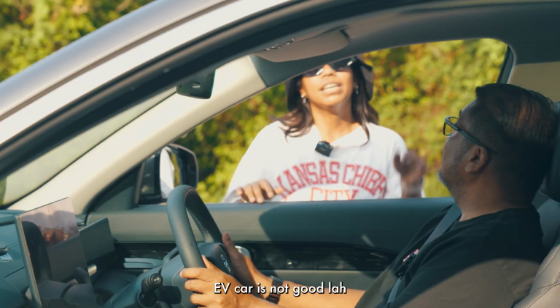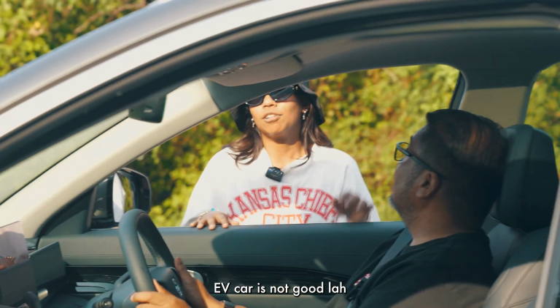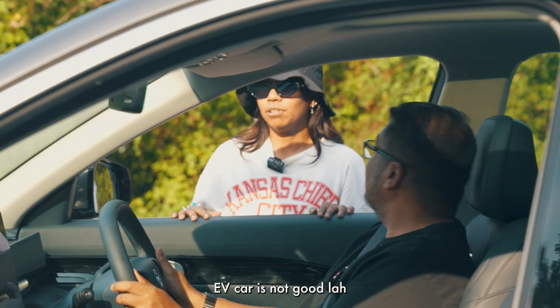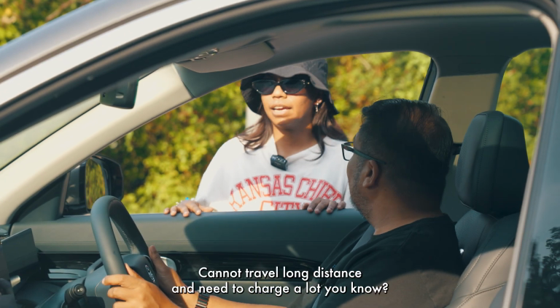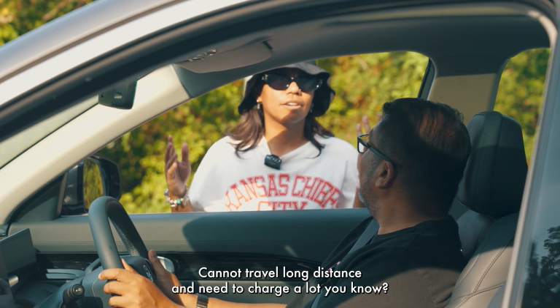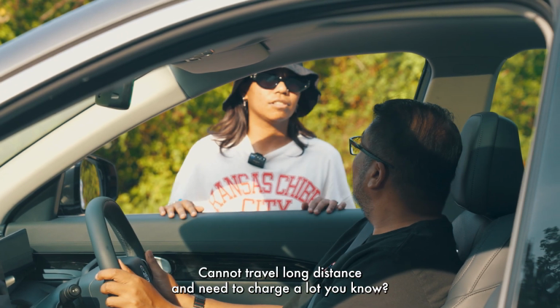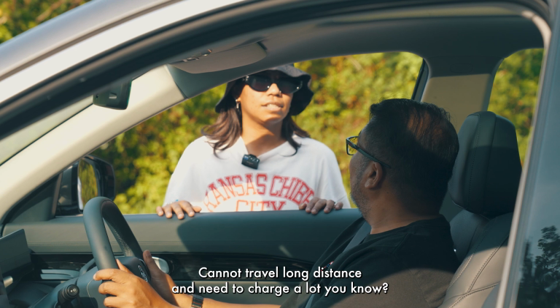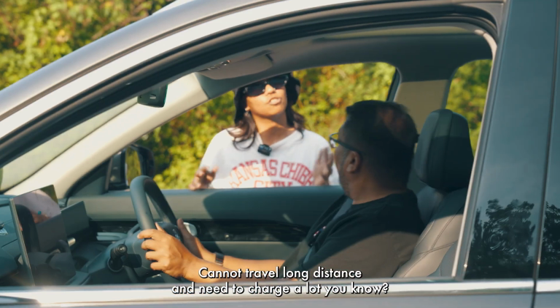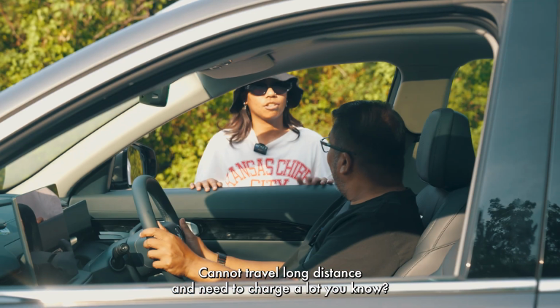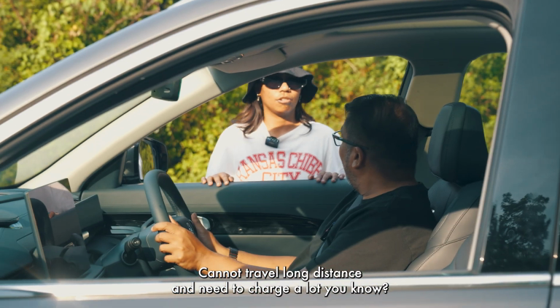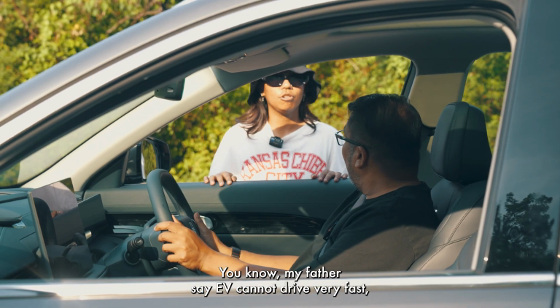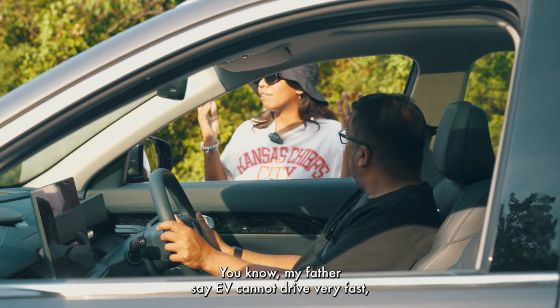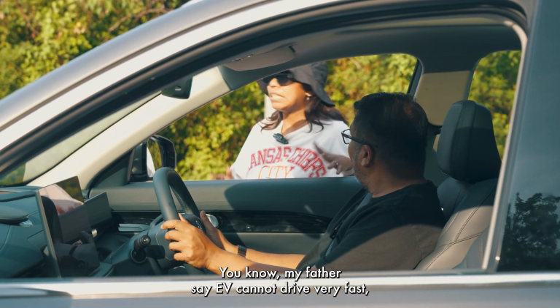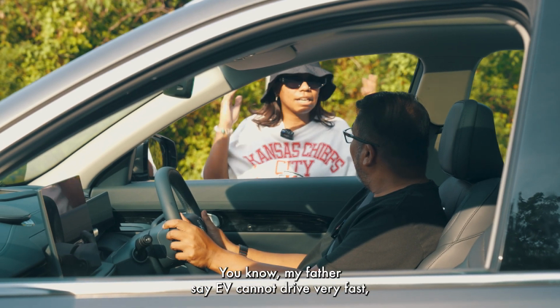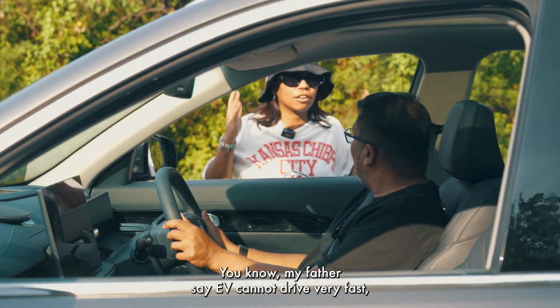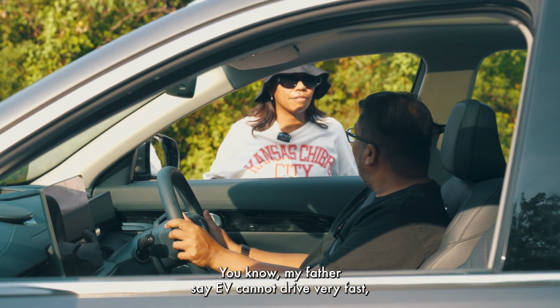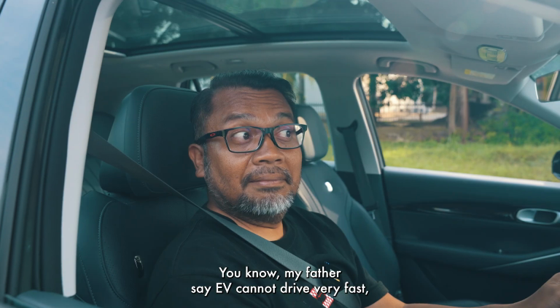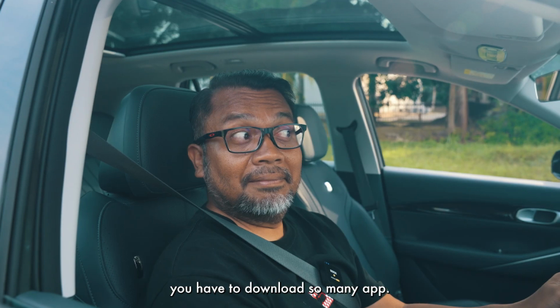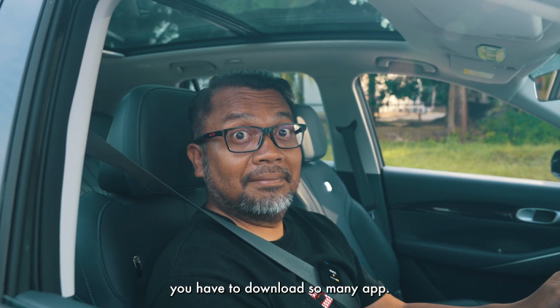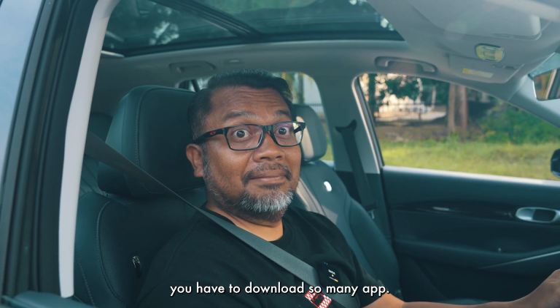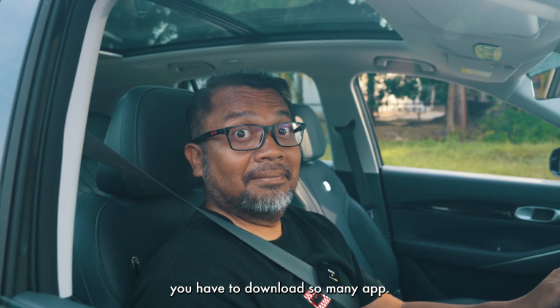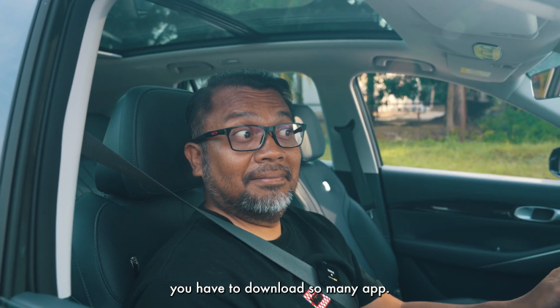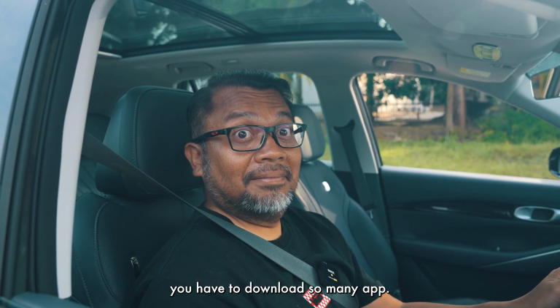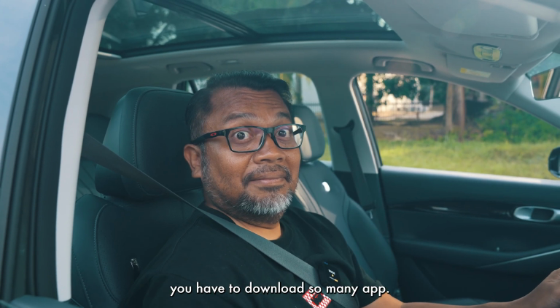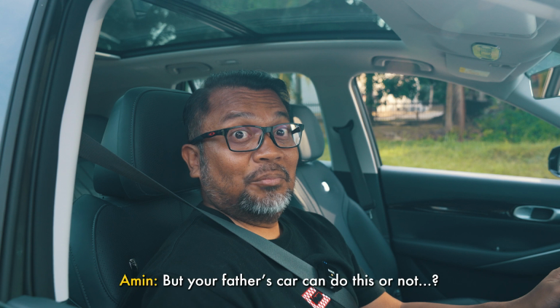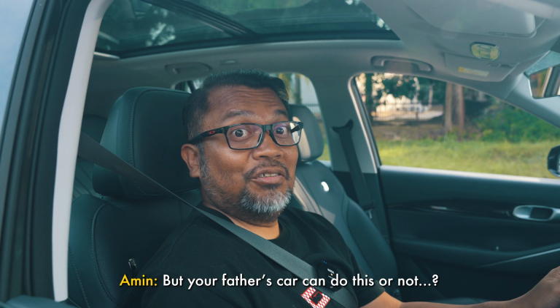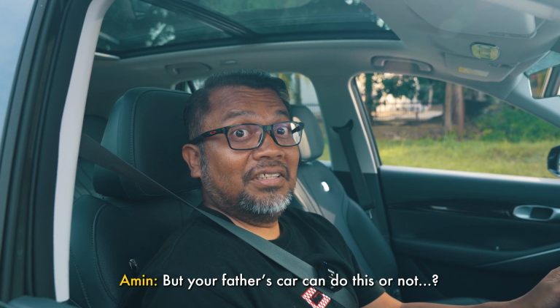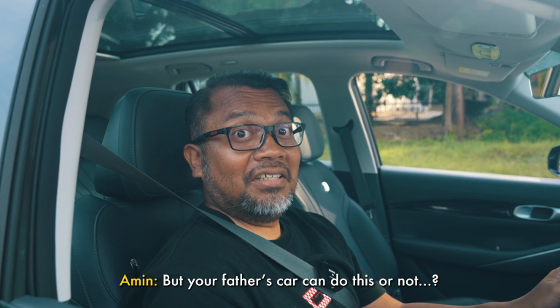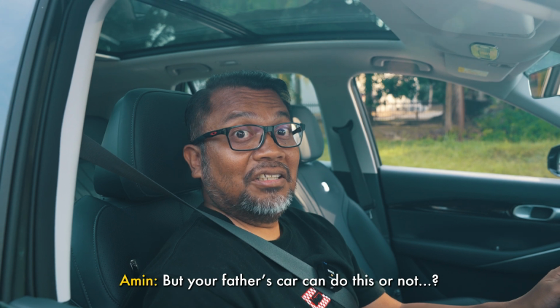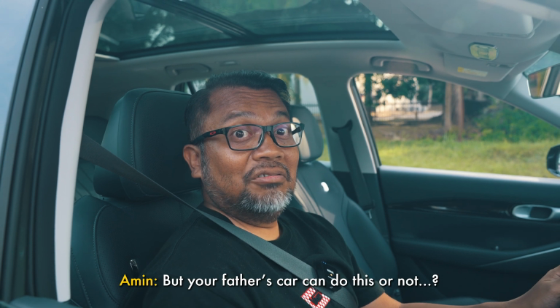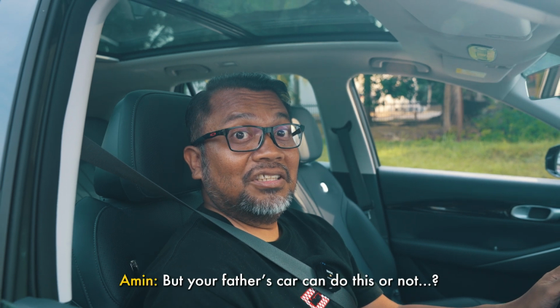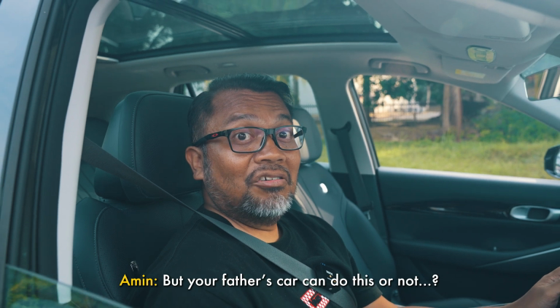EV car is not good lah. Cannot travel long distance. Need to charge a lot, you know. My father says EV car cannot drive very fast. You have to download so many apps. My petrol car only one app. But your father's car — you have to do so many things.